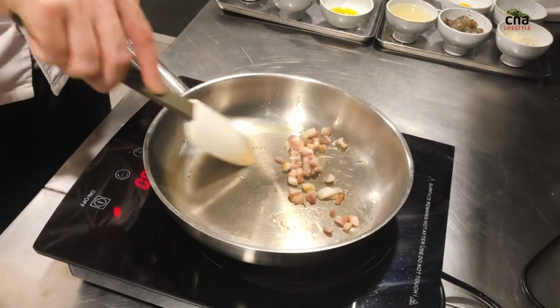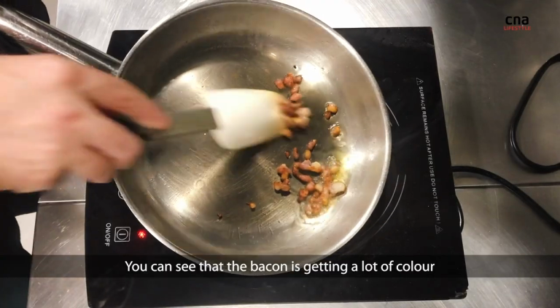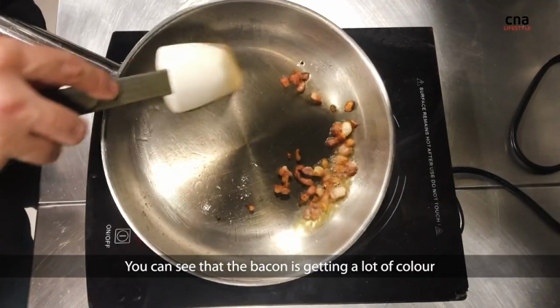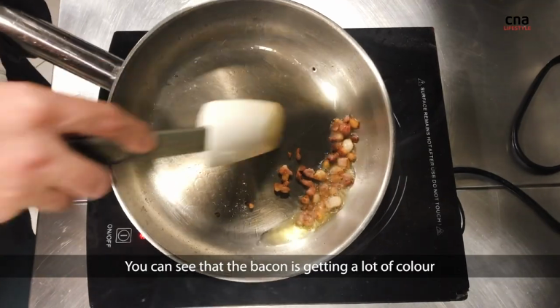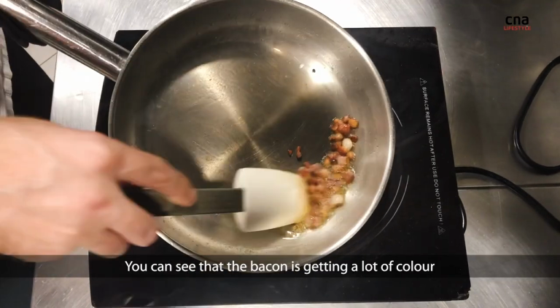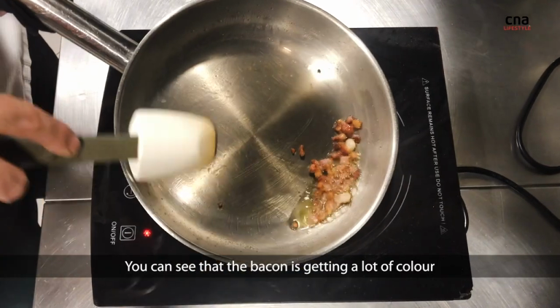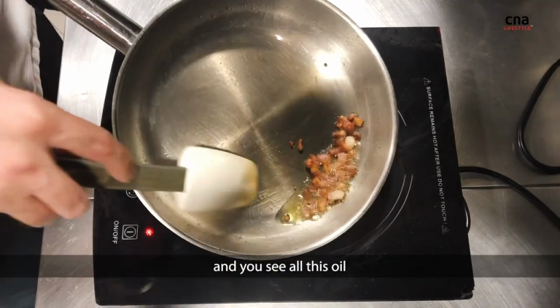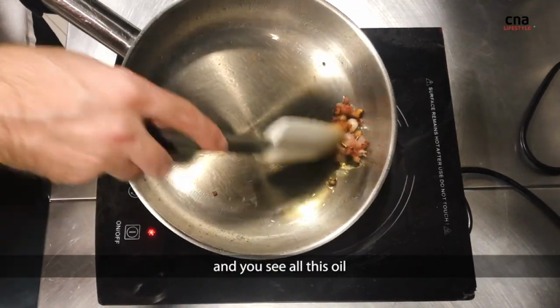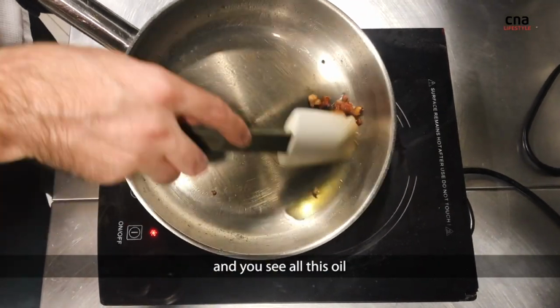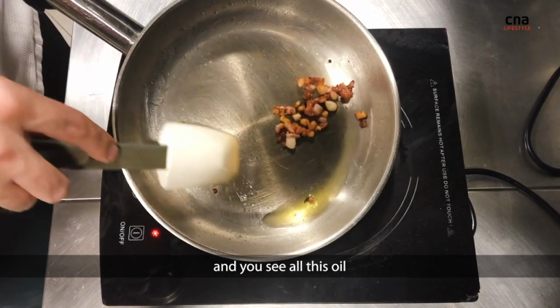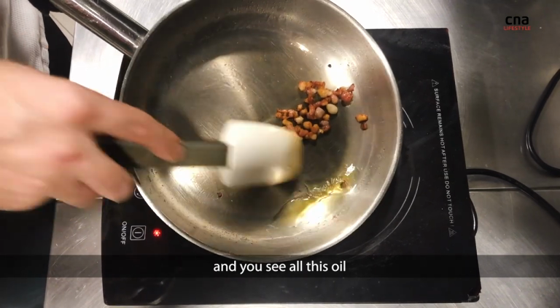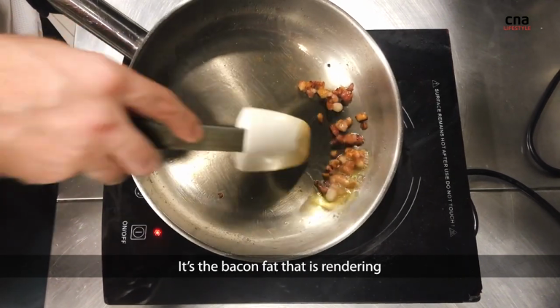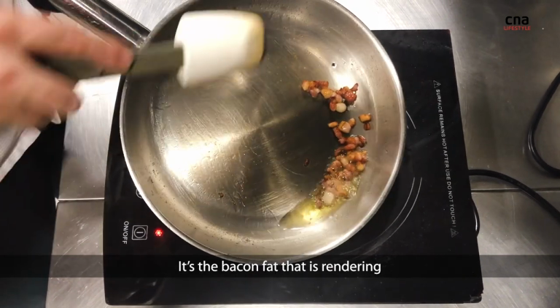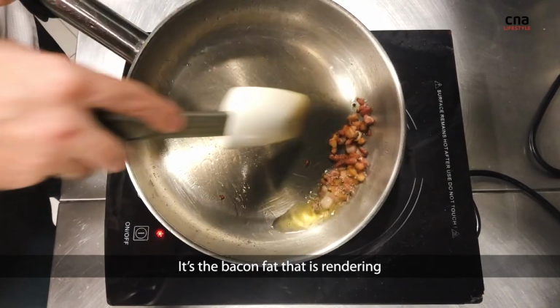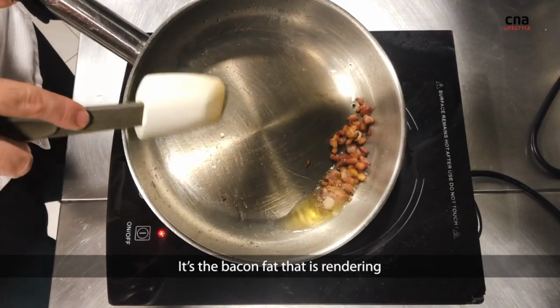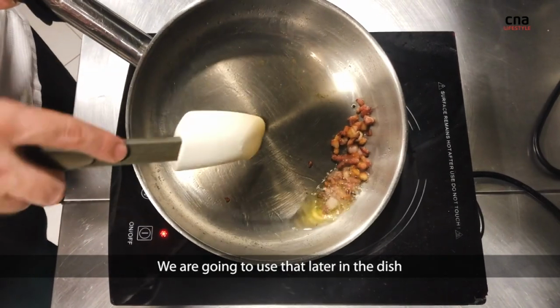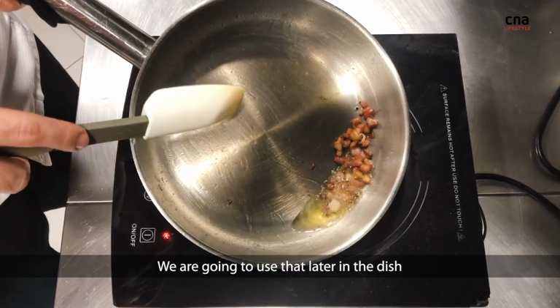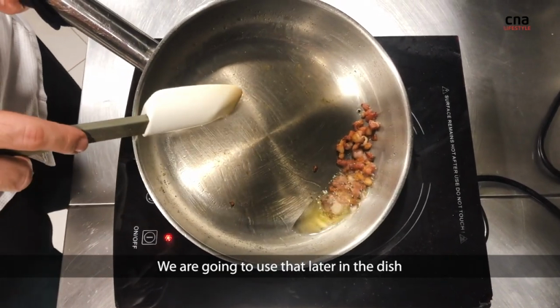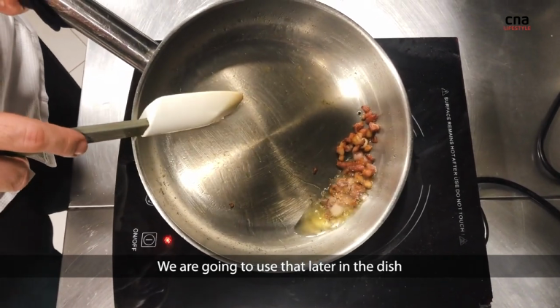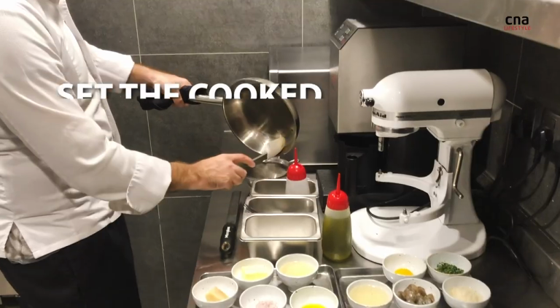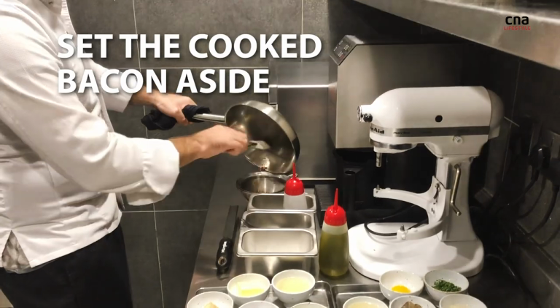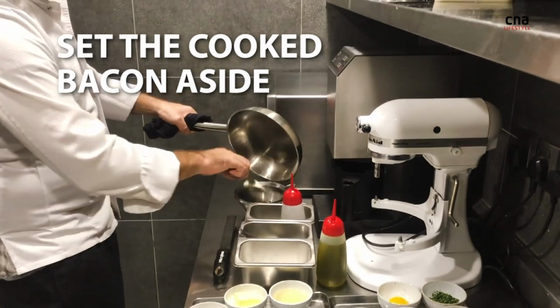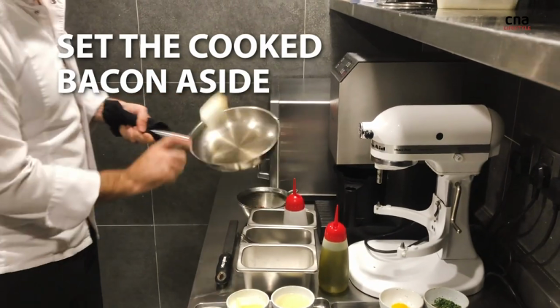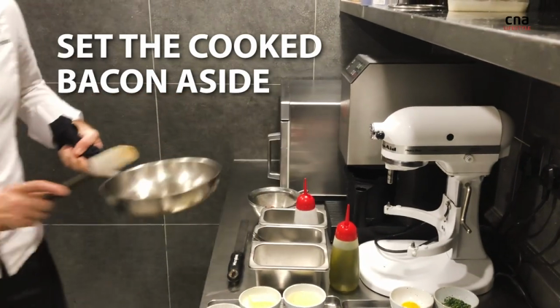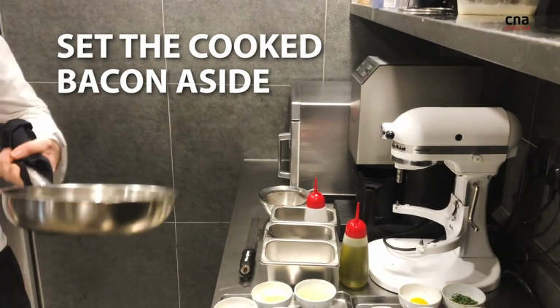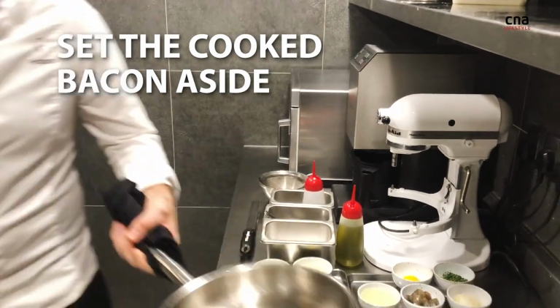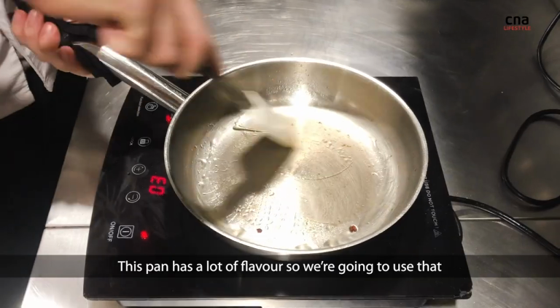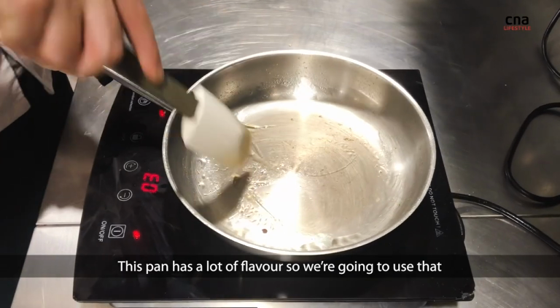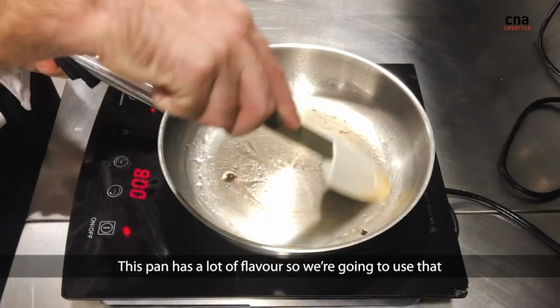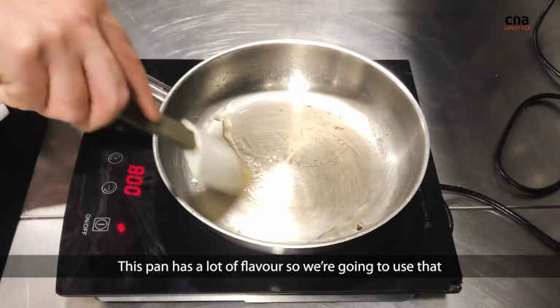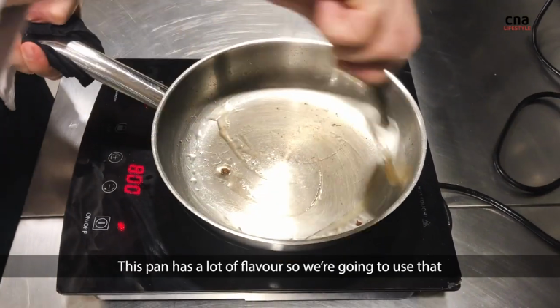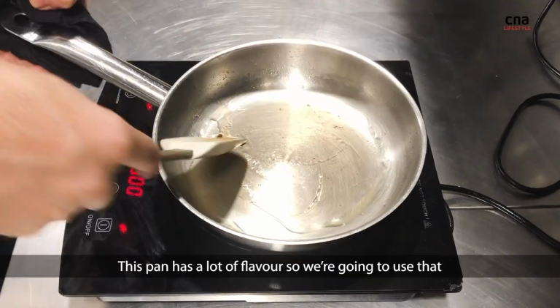You can see that the bacon is getting a lot of color, and all this oil is the bacon fat that is rendering. We're going to use that later in the dish — it has a lot of flavor.